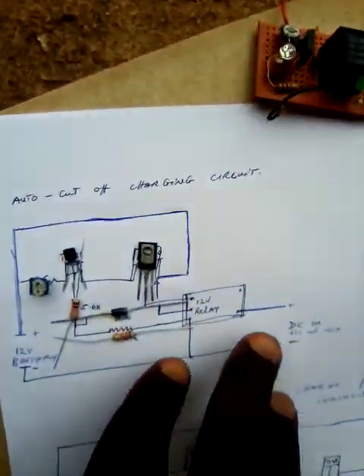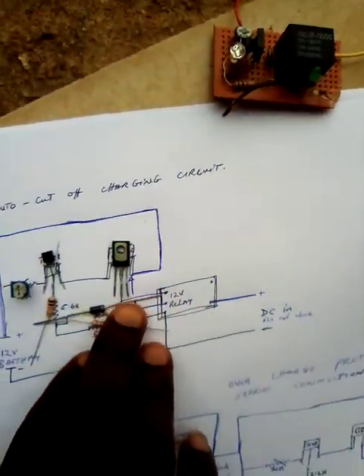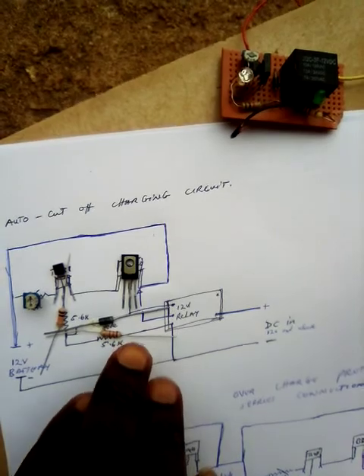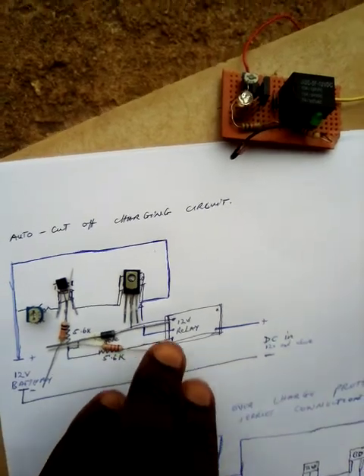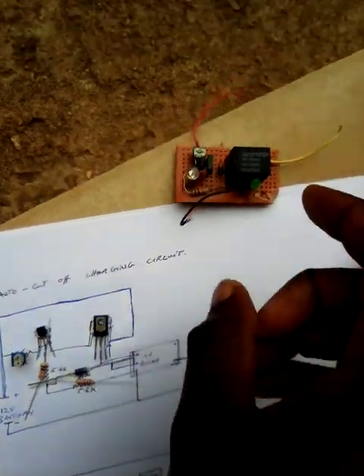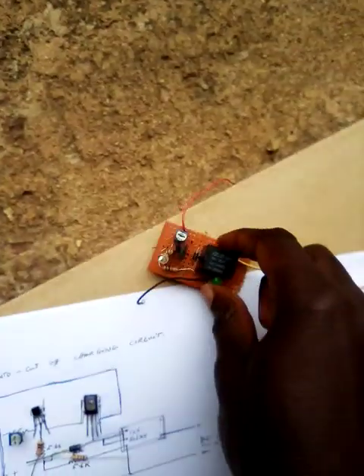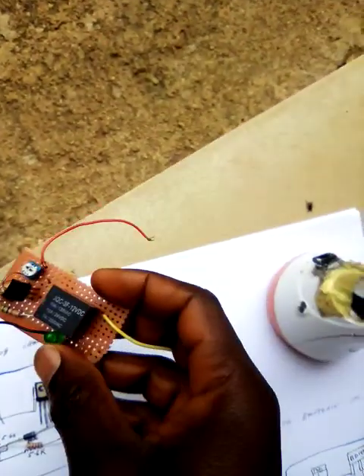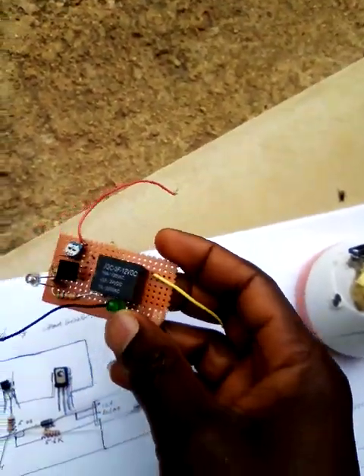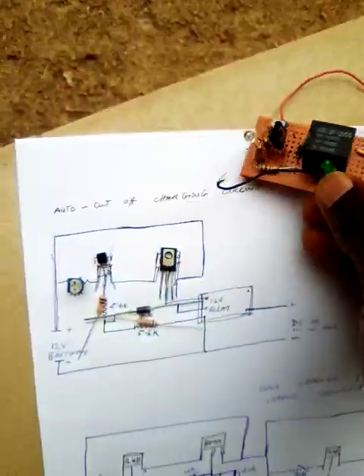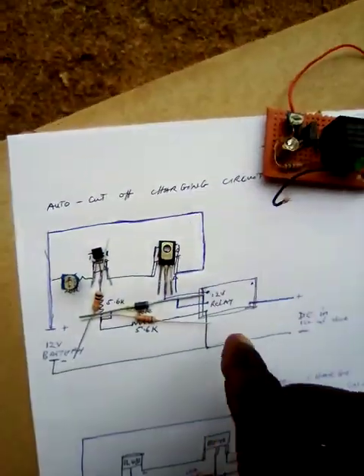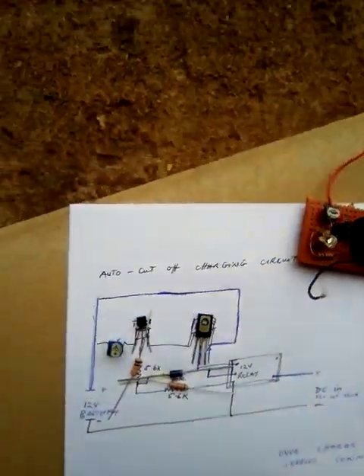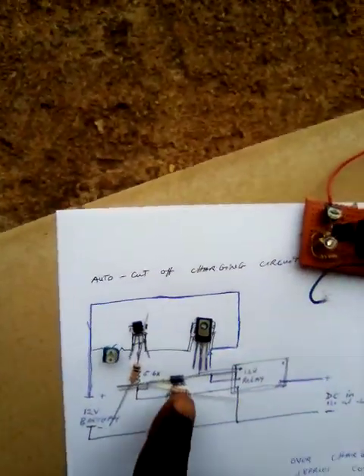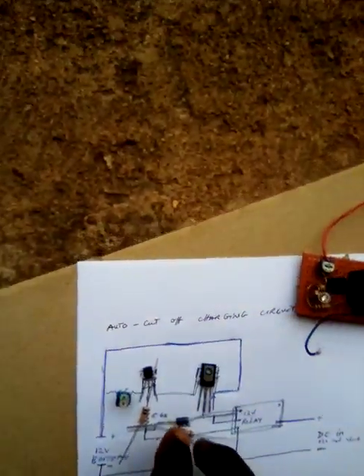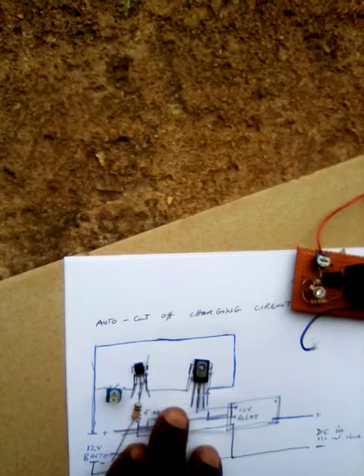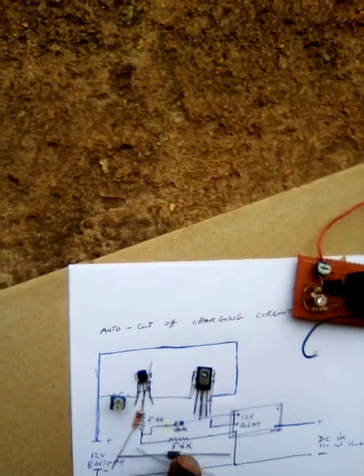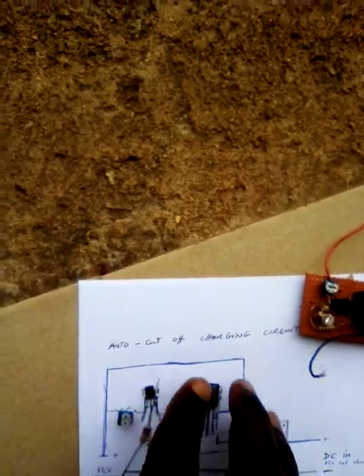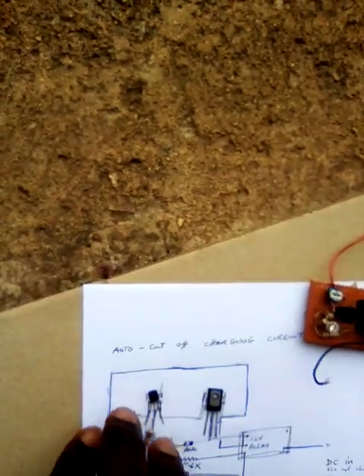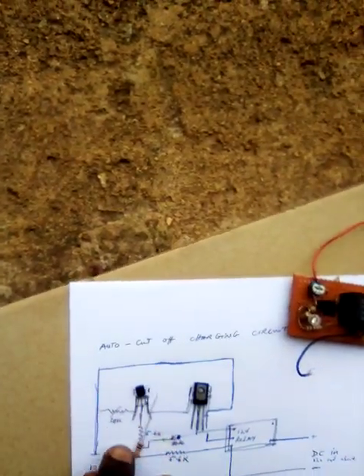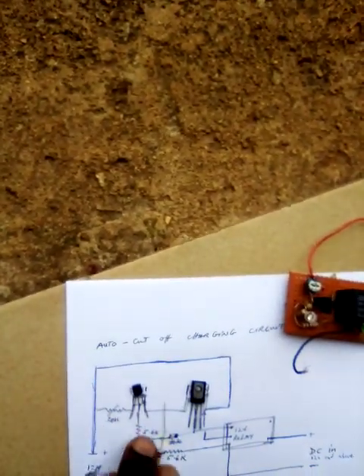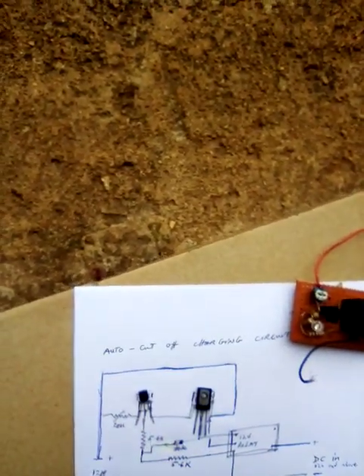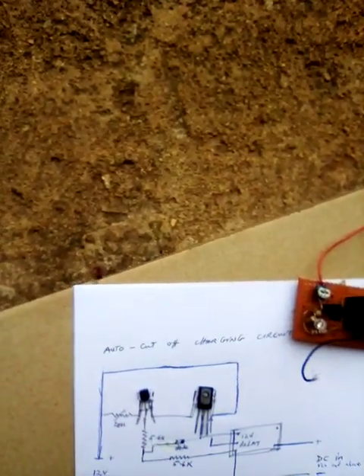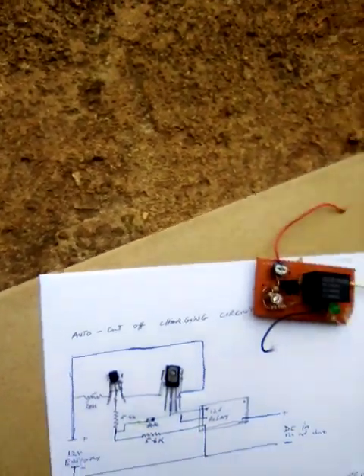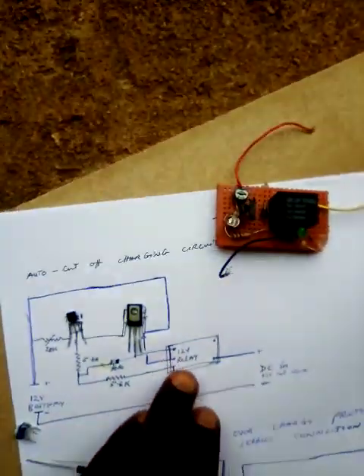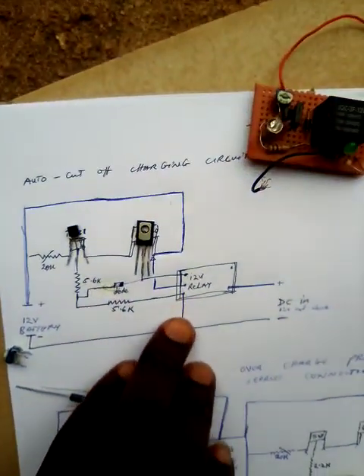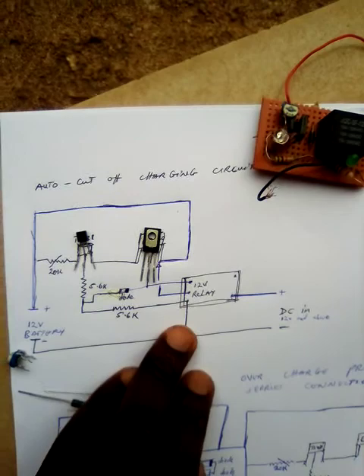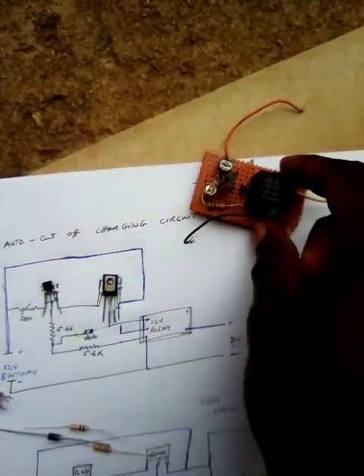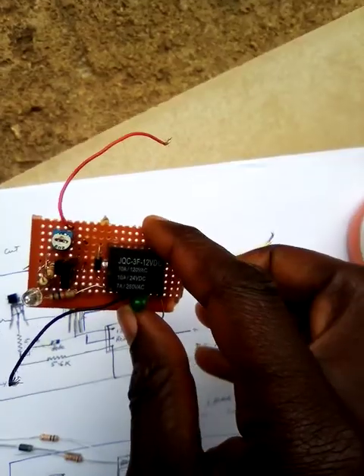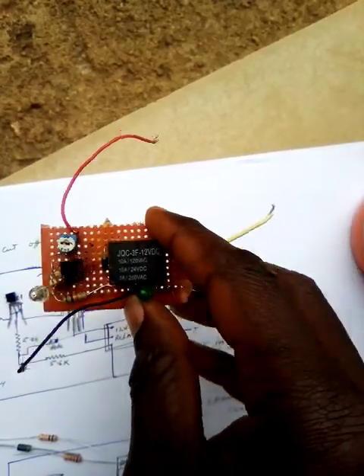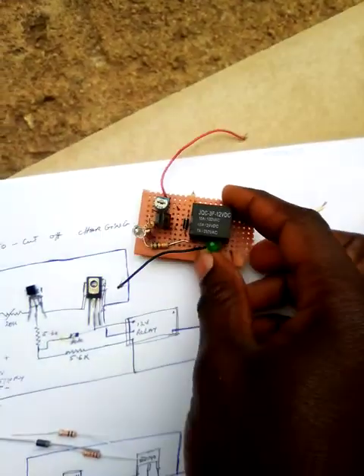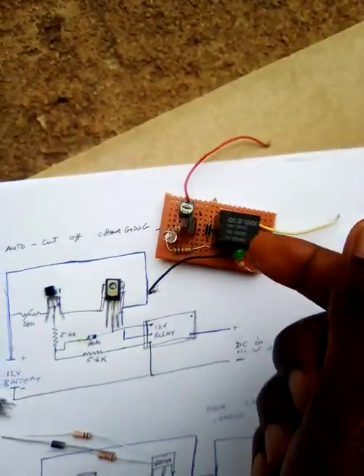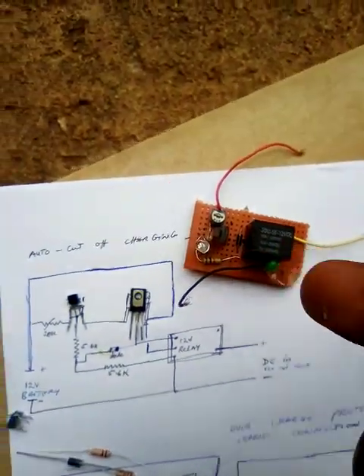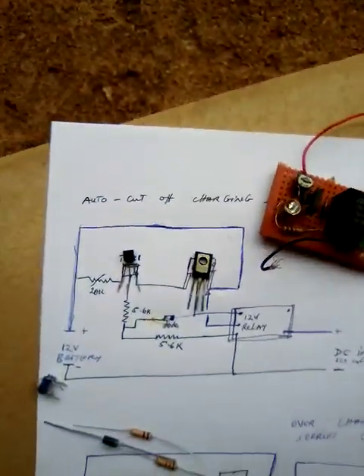So this is the circuit diagram. I'm going to explain how every individual component appears on the circuit diagram. Let me move through them one after the other so you can see each clearly. You can clearly see the circuit diagram here as I've tested it for you.